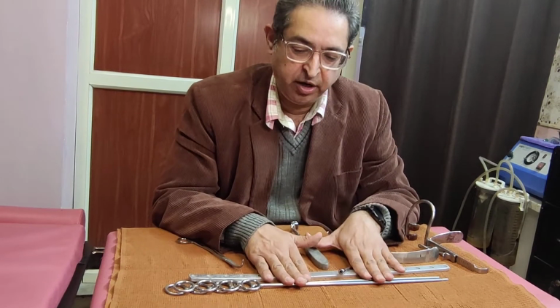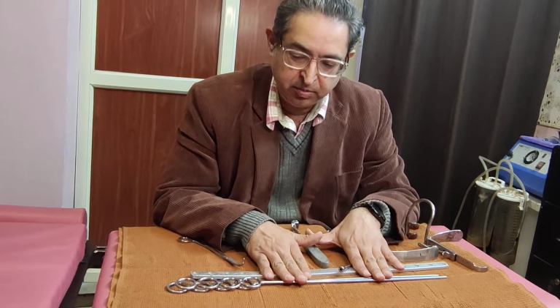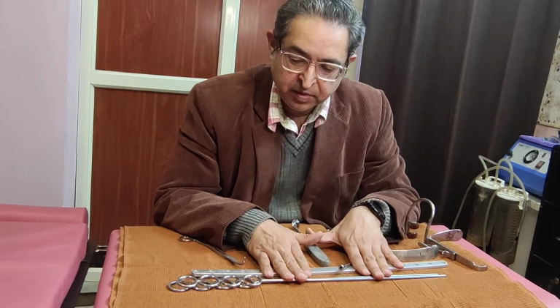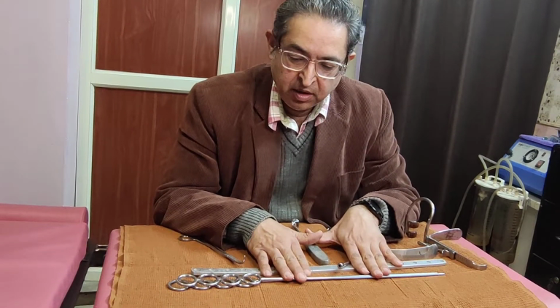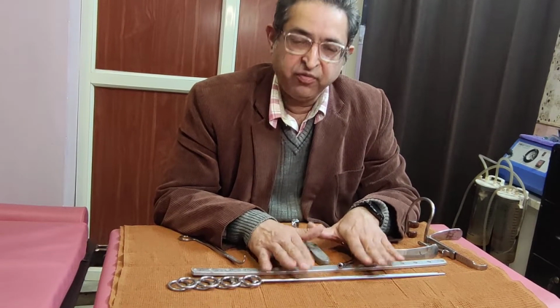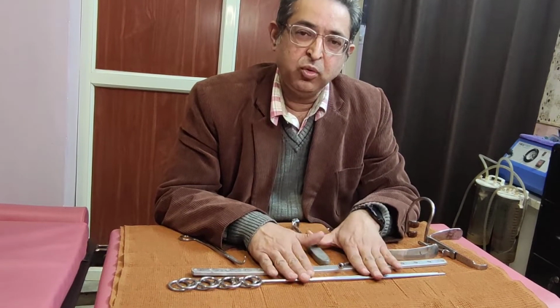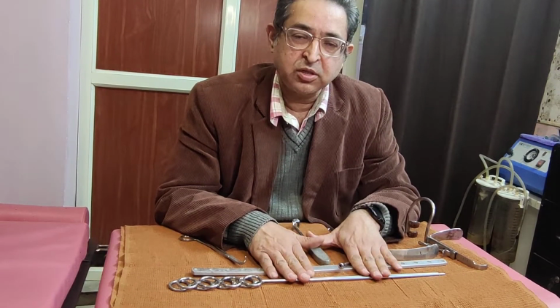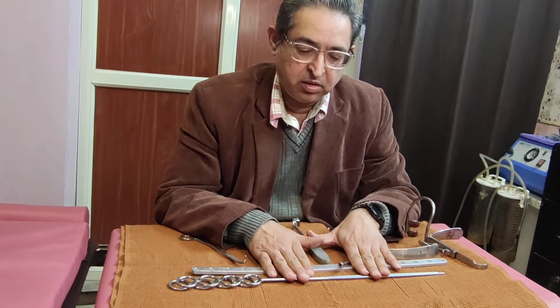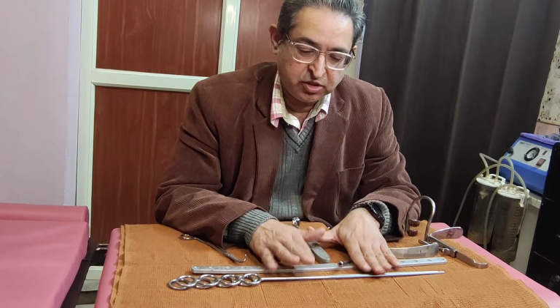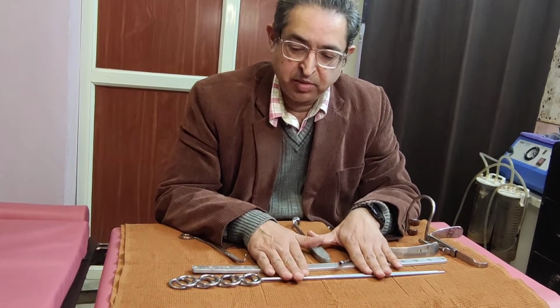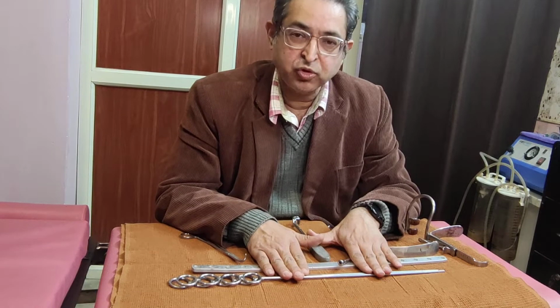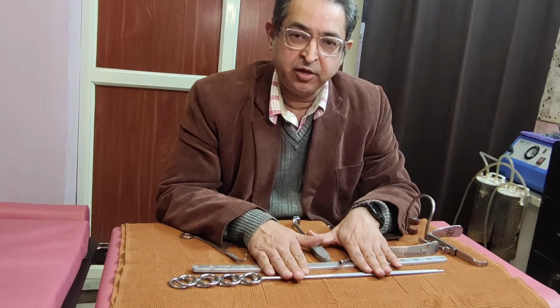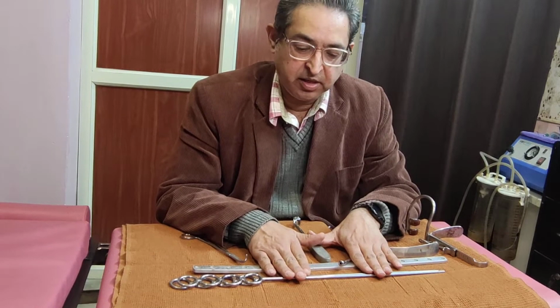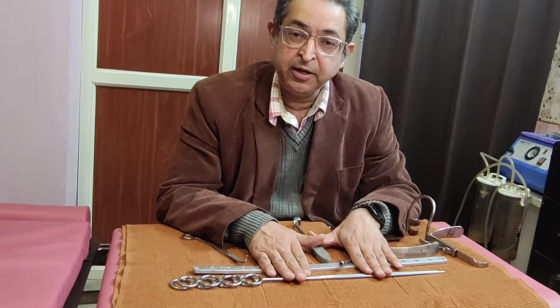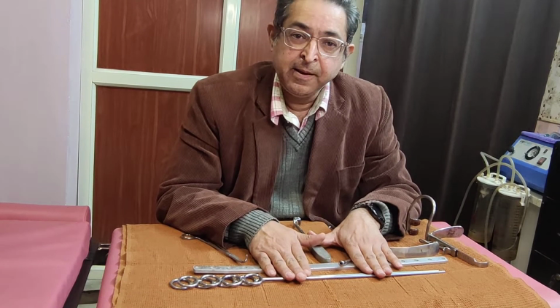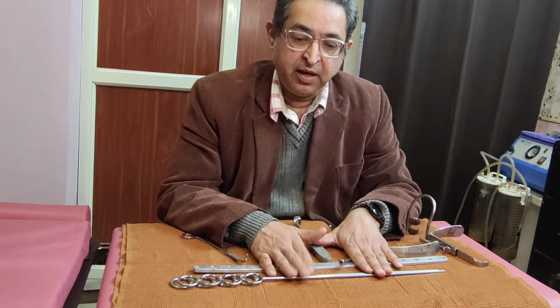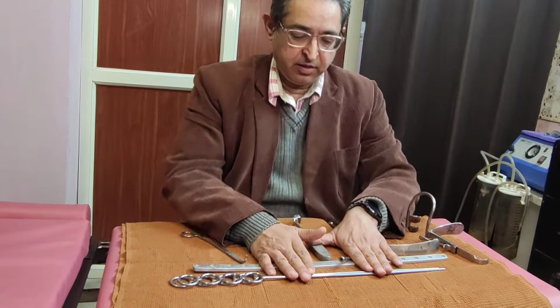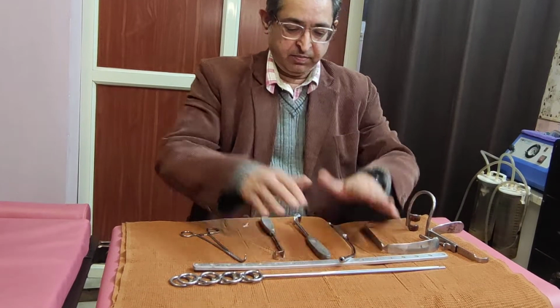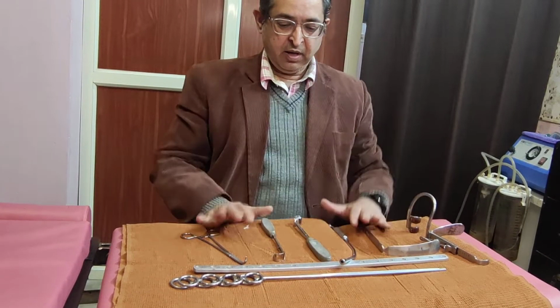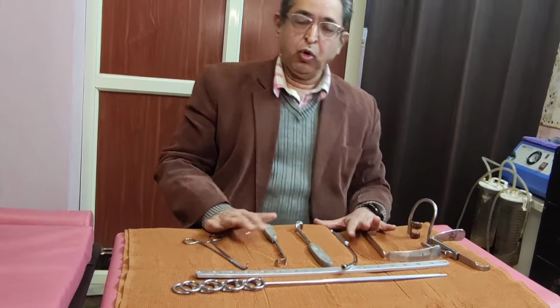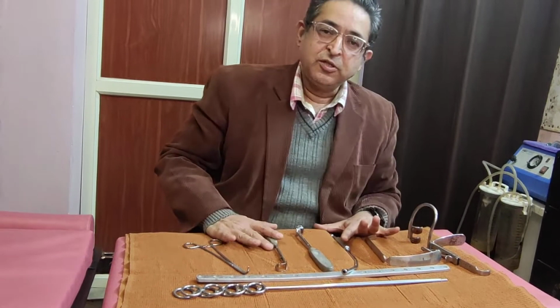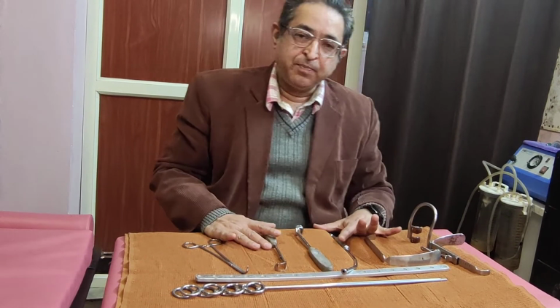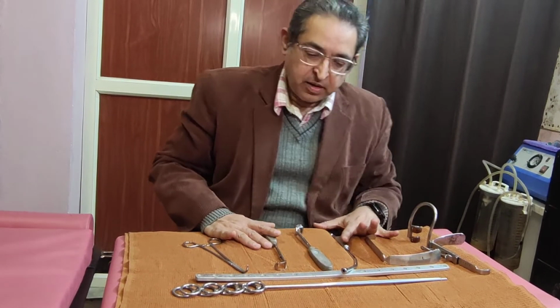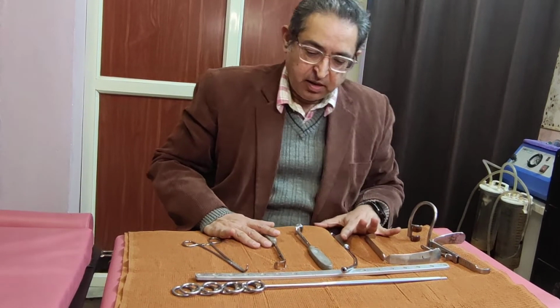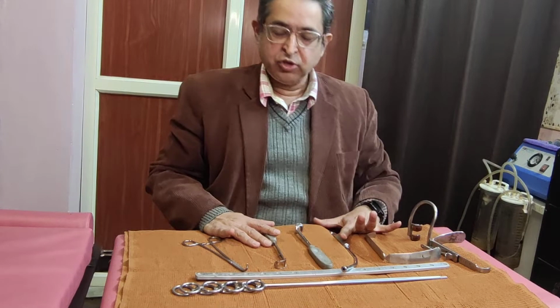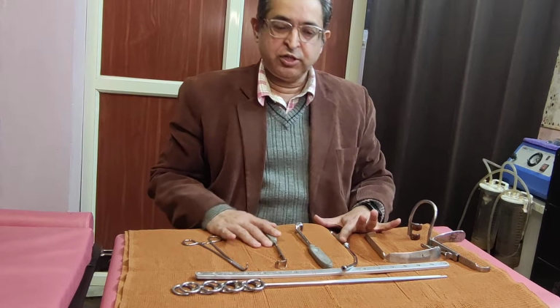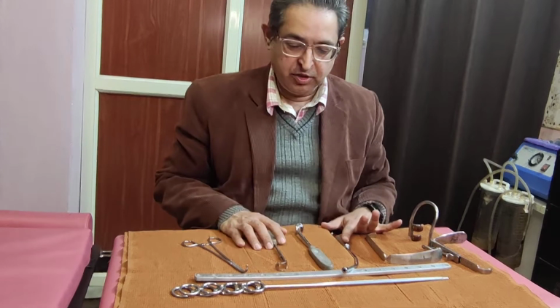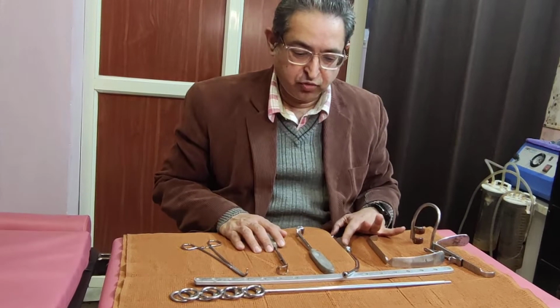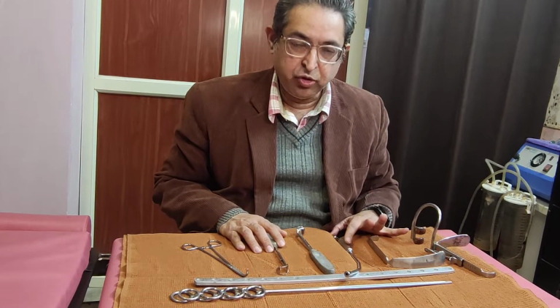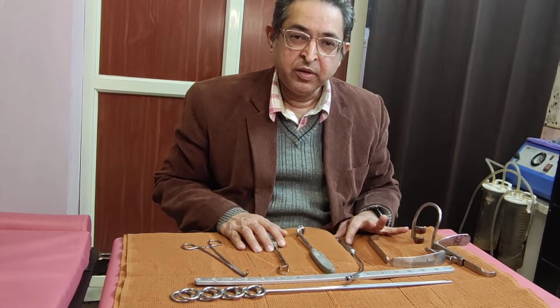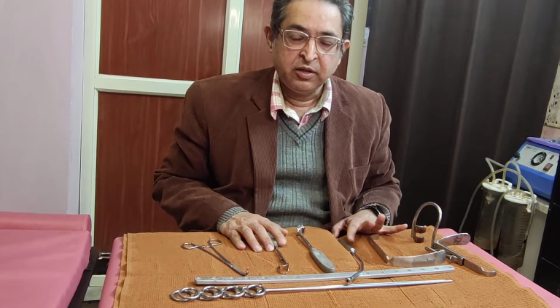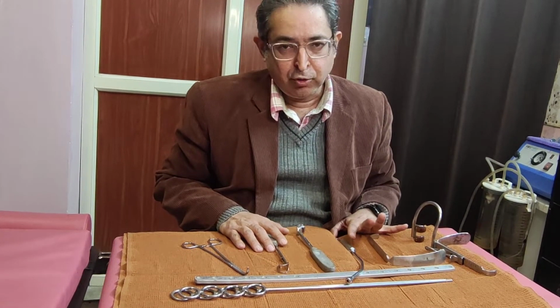This concludes our demonstration of the instruments used in adenoidectomy. You are free to ask questions by posting on my site, and I hope this demonstration has been useful to you. Thank you.